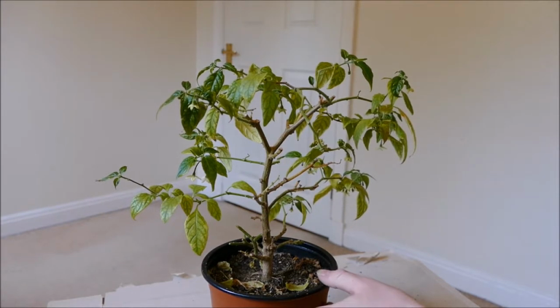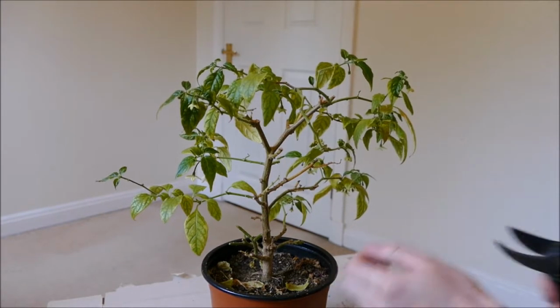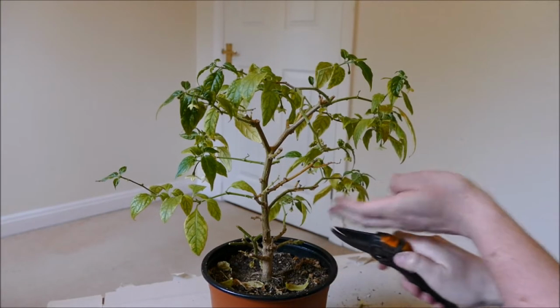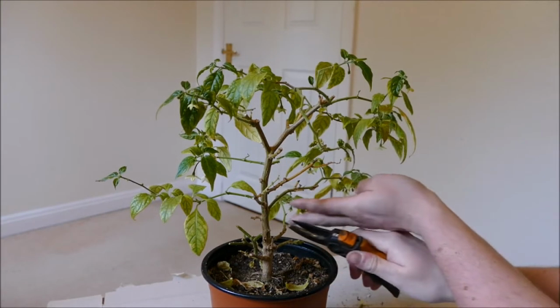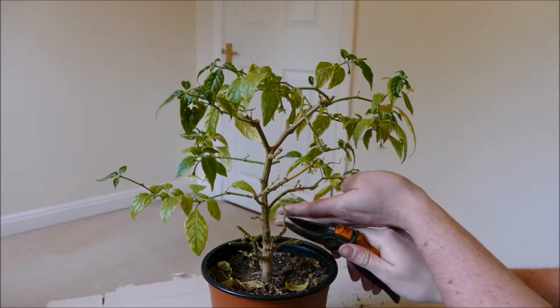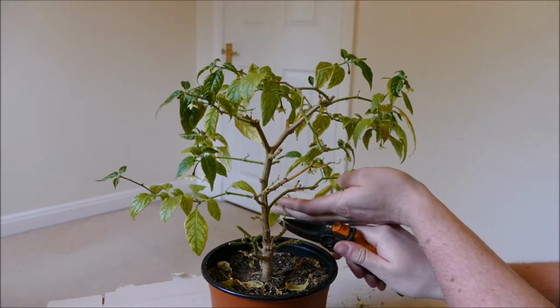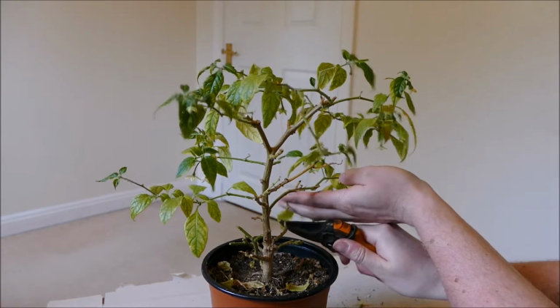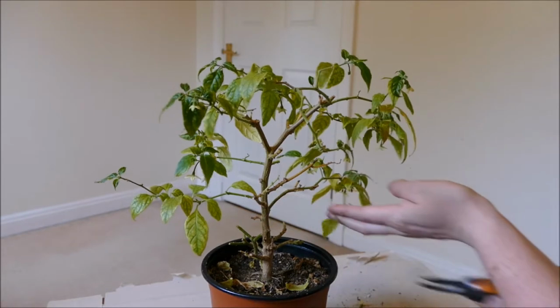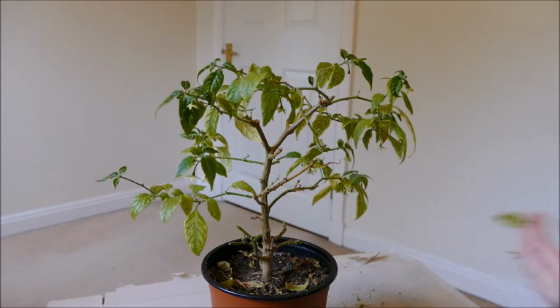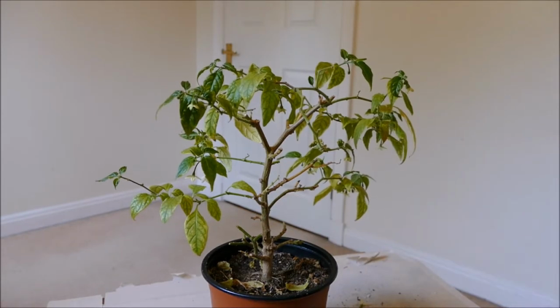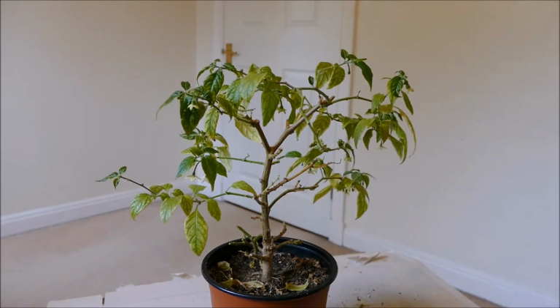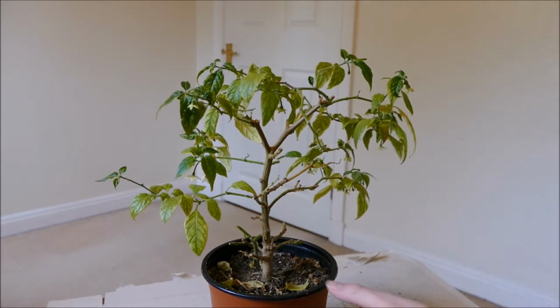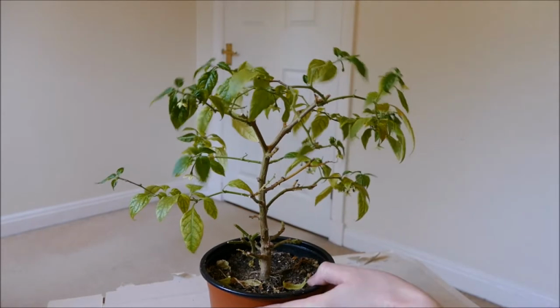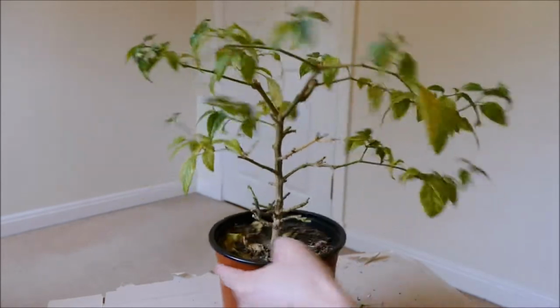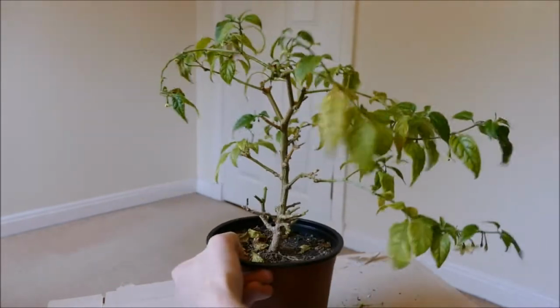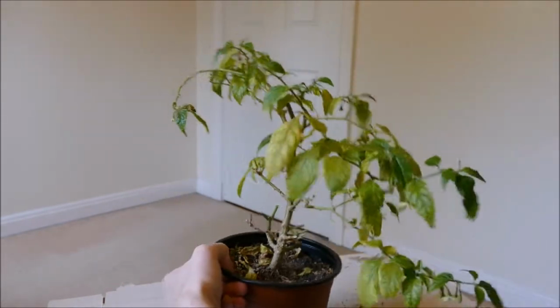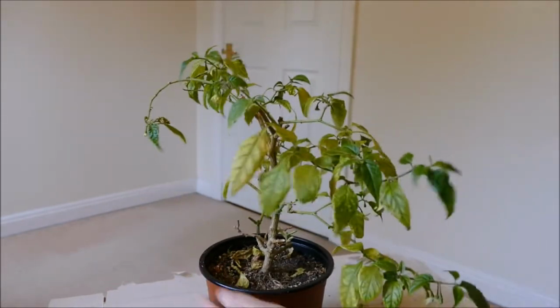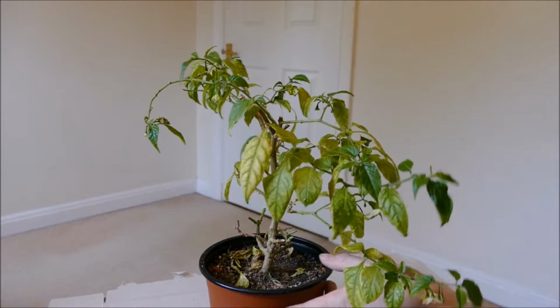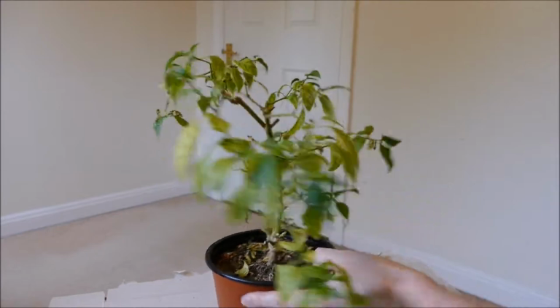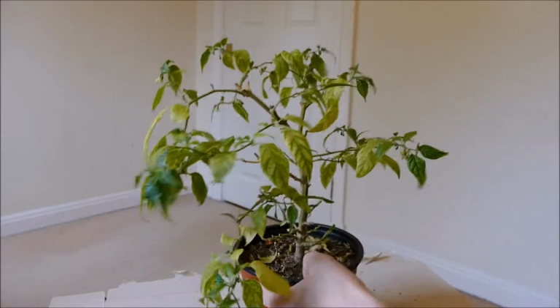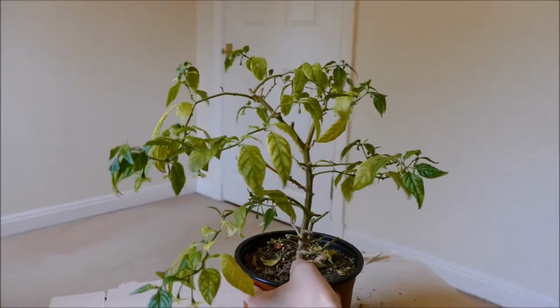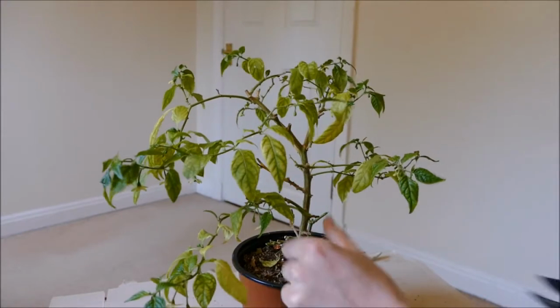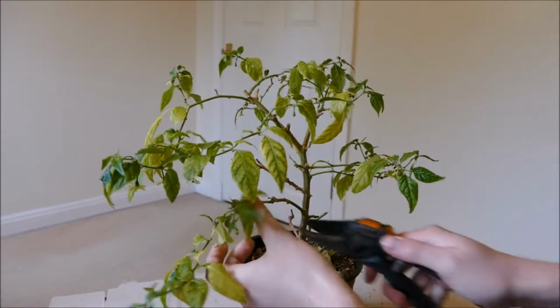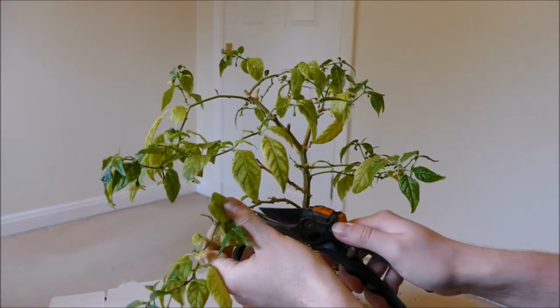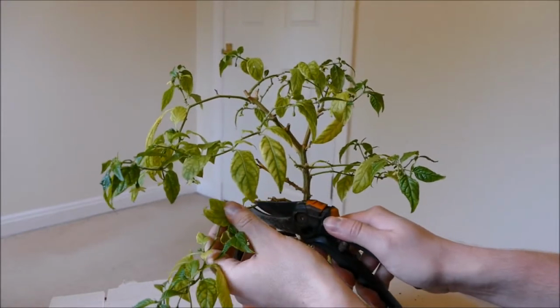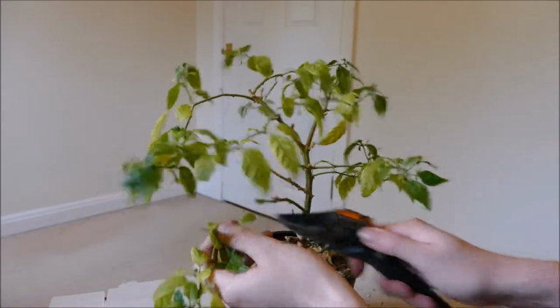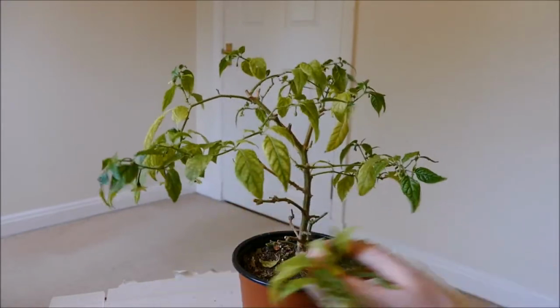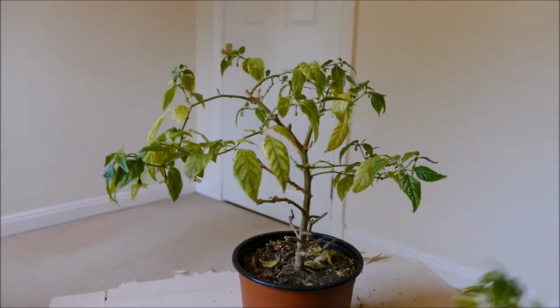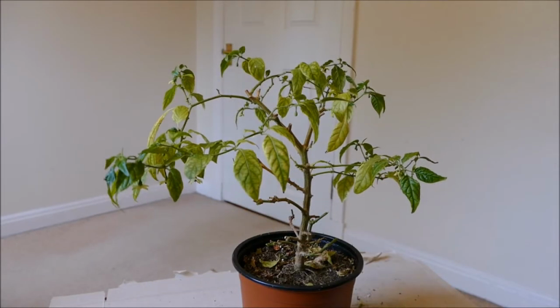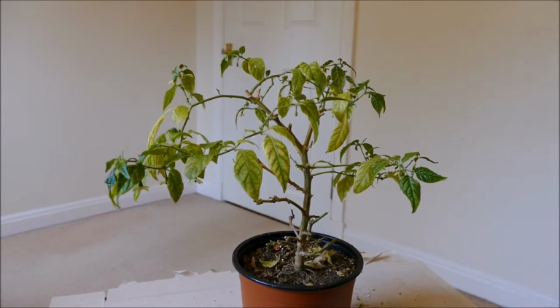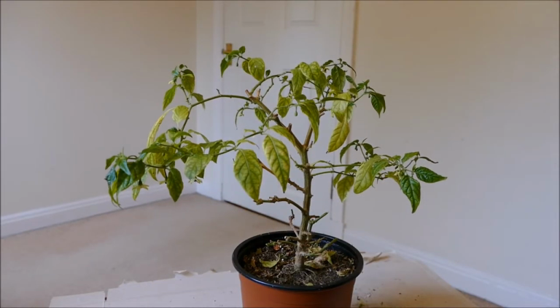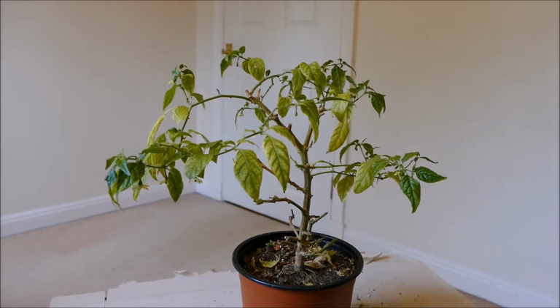But because it's struggling so much to survive just as a normal chilli — let alone being pruned into a bonchi — I'm going to just leave that idea for now. I think it could make a nice bonchi at some point in the future, but first I need to solve the problem of it always losing its leaves and being unhealthy.